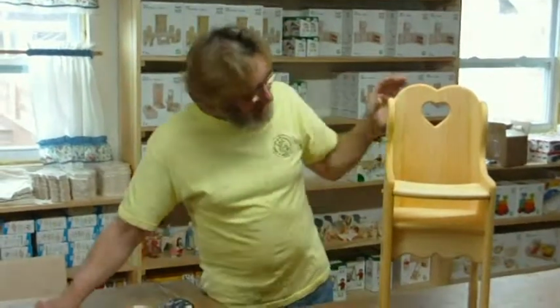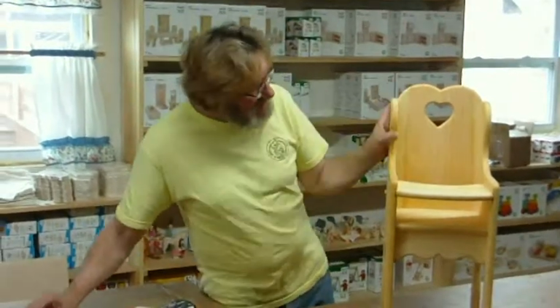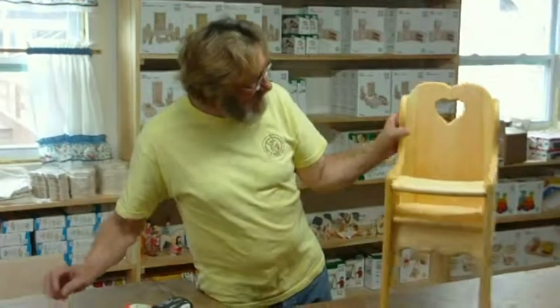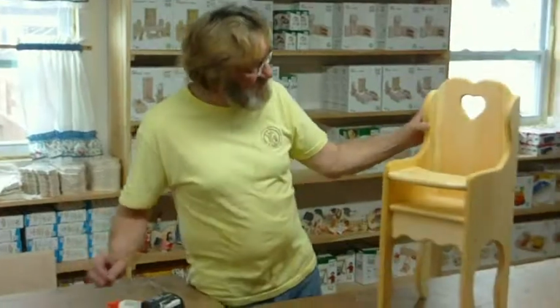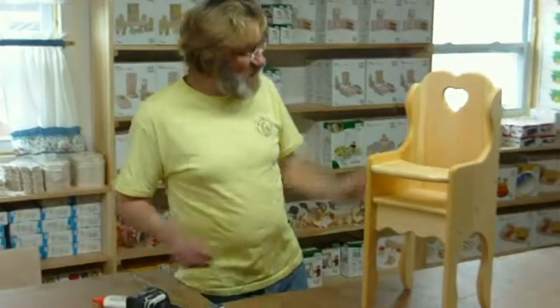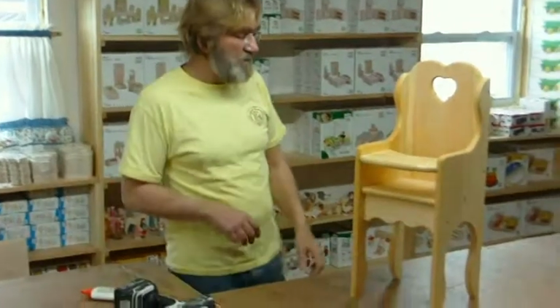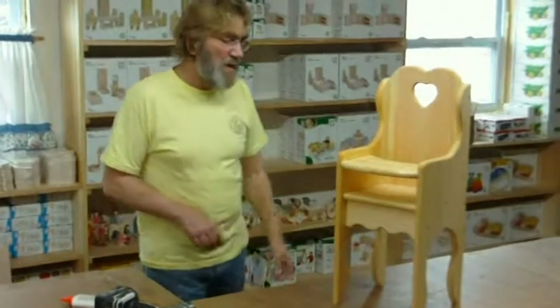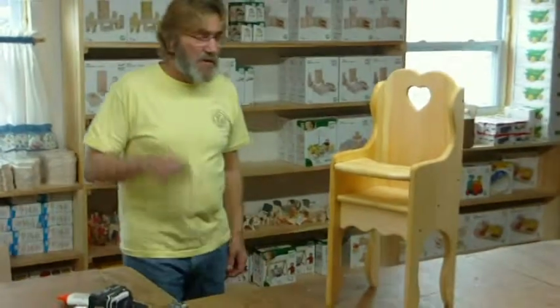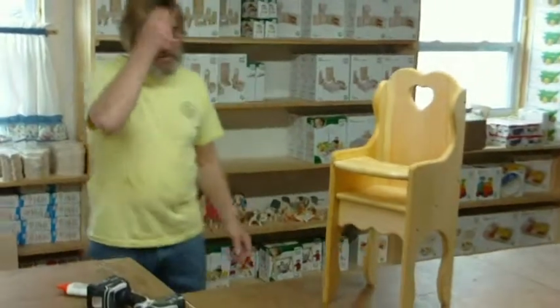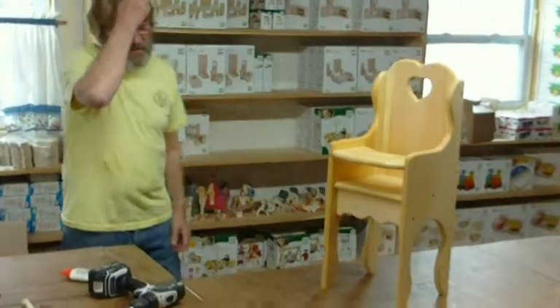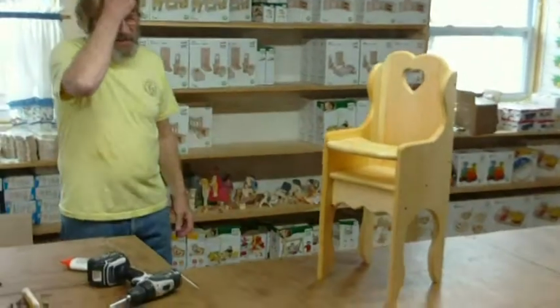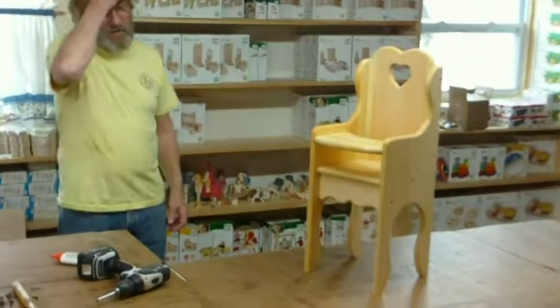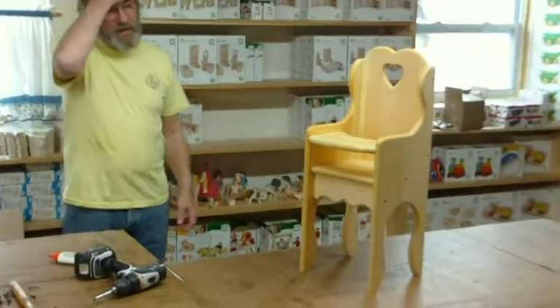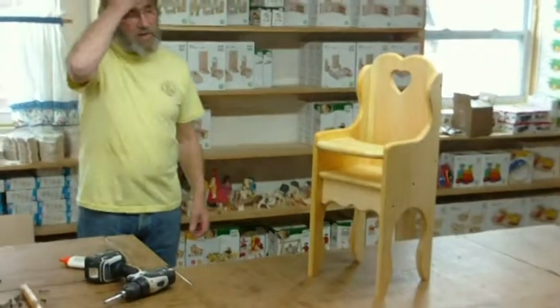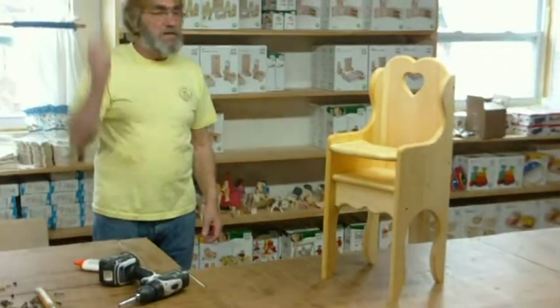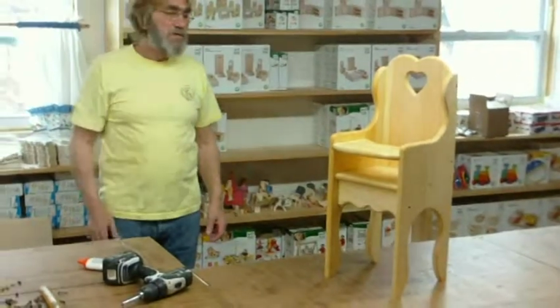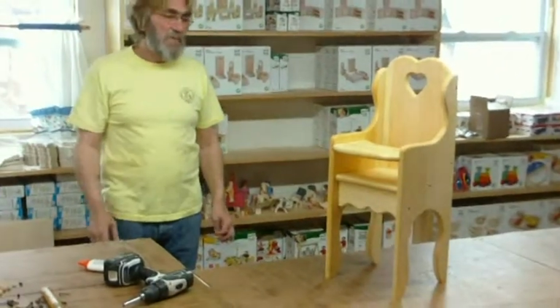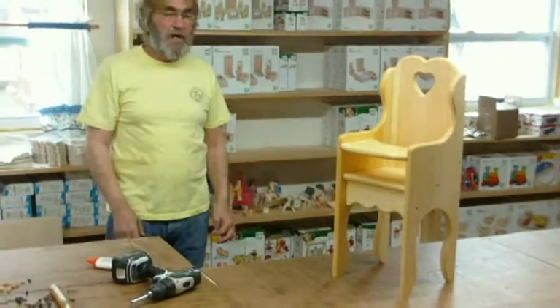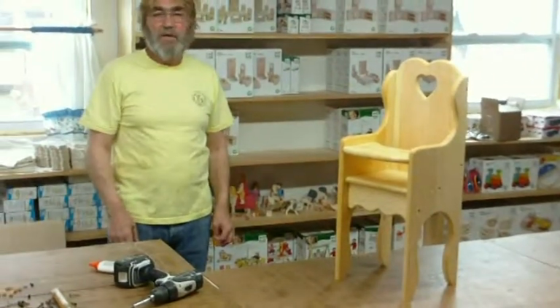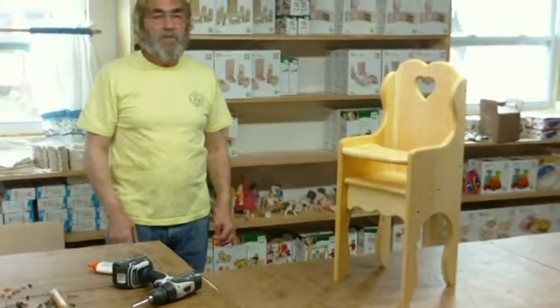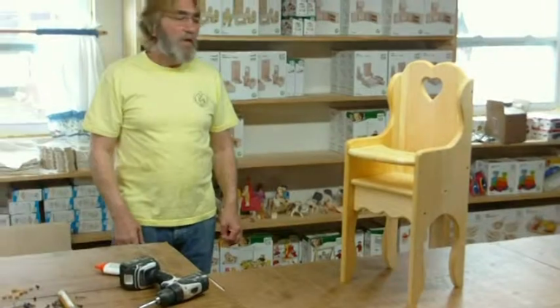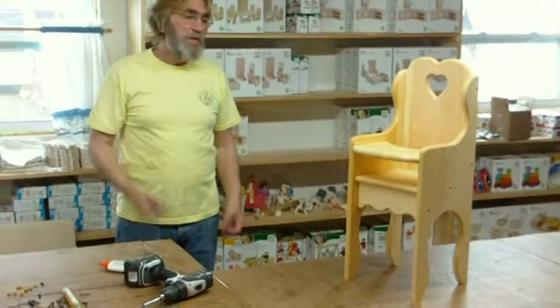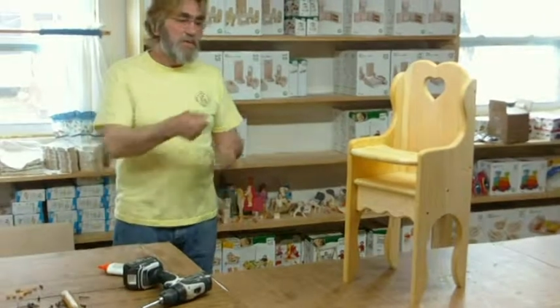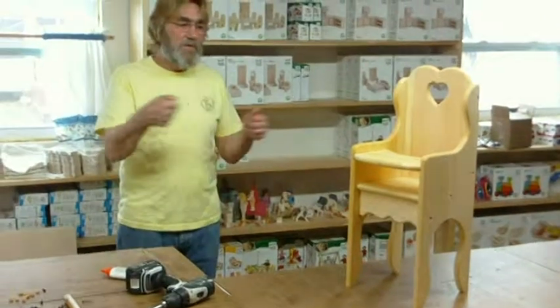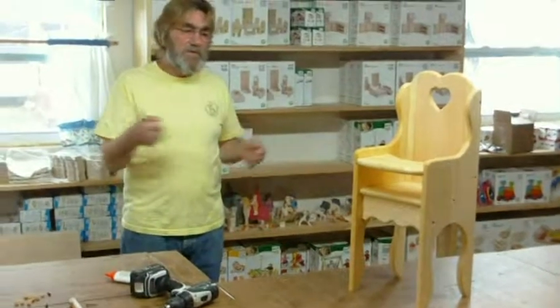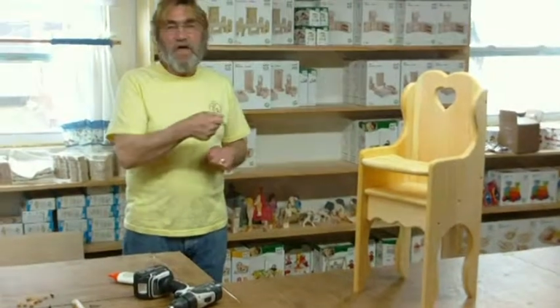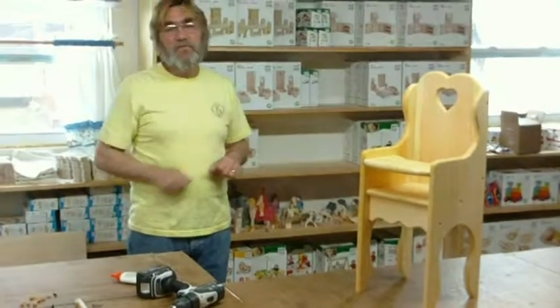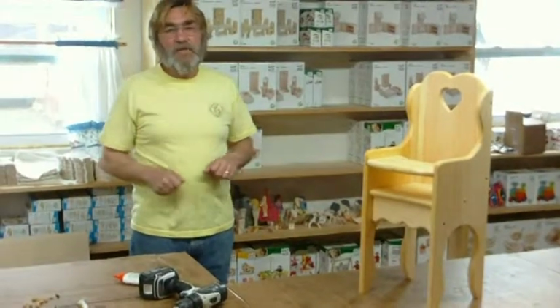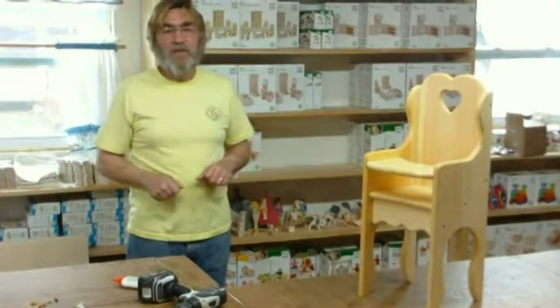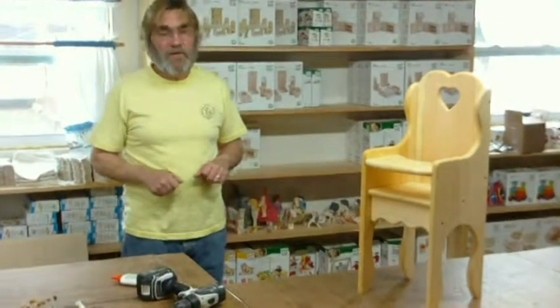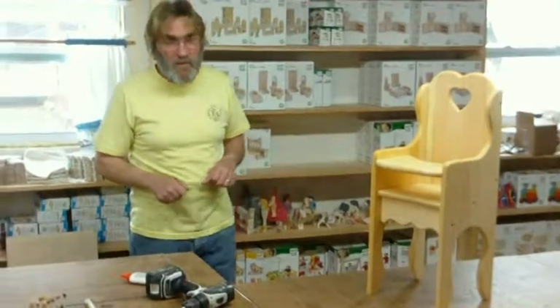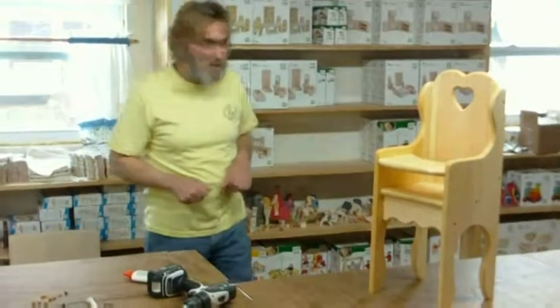Anyways, that's Dolly's high chair. I think you'll find it really easy to assemble and we're pleased with the new sliding tray design. Thank you very much.